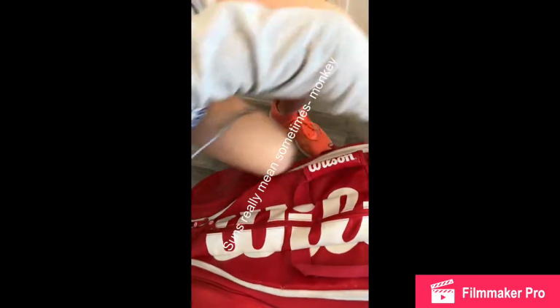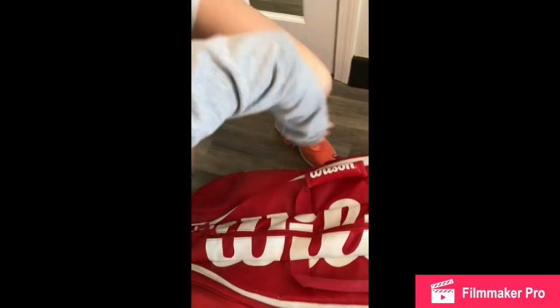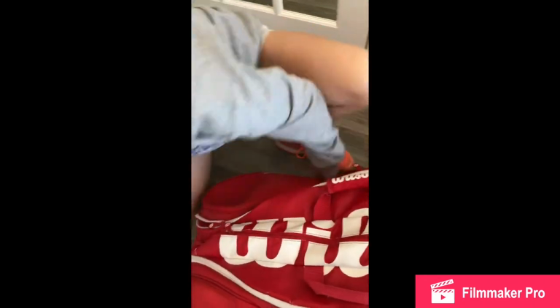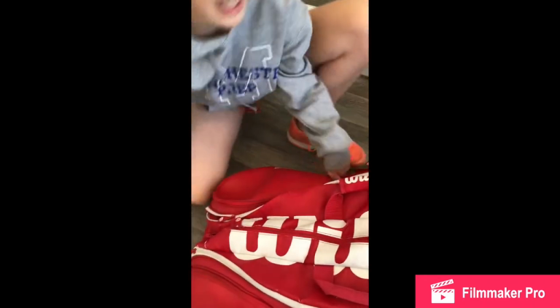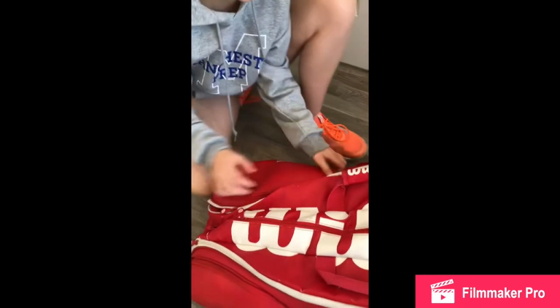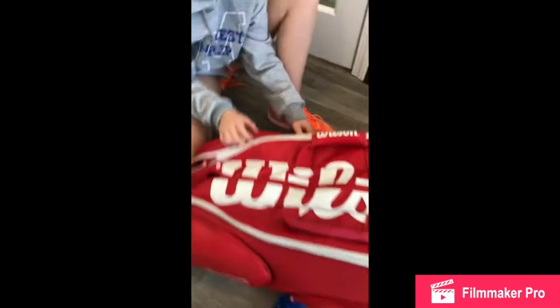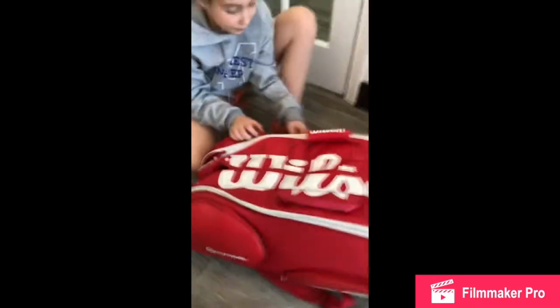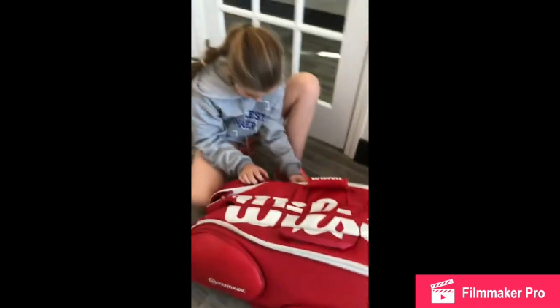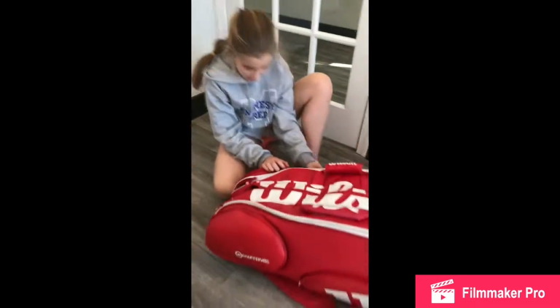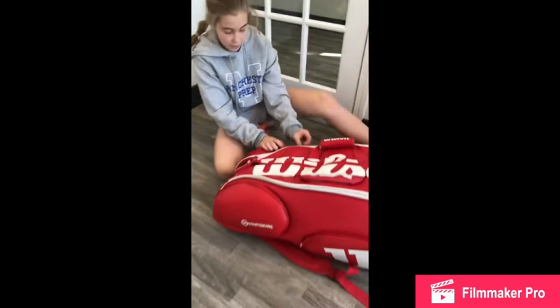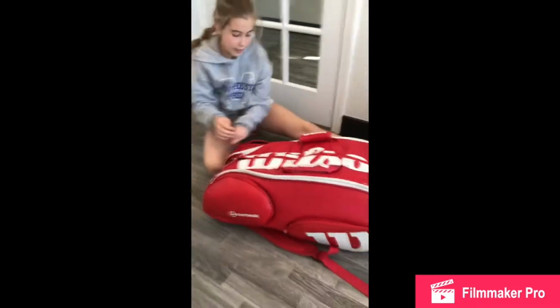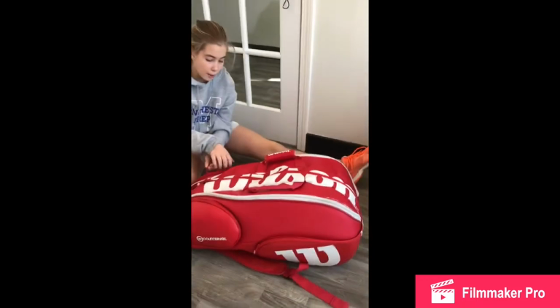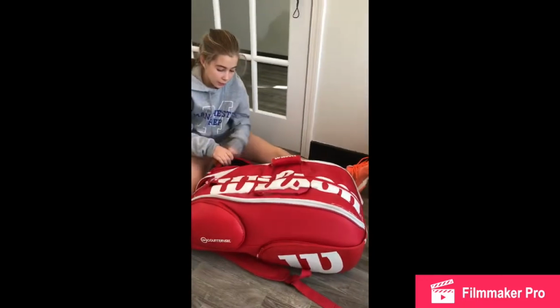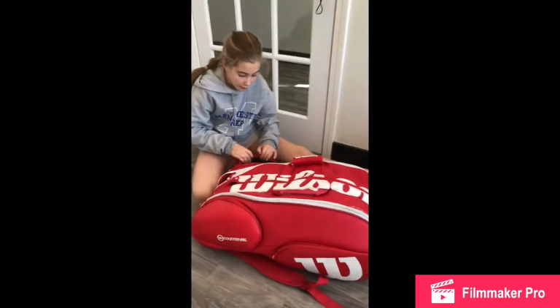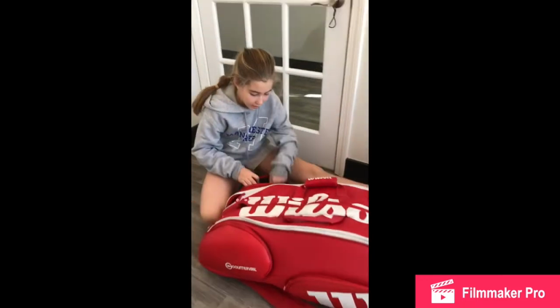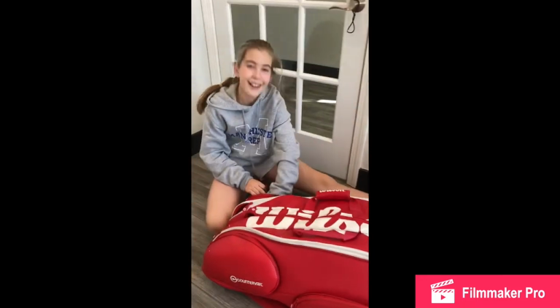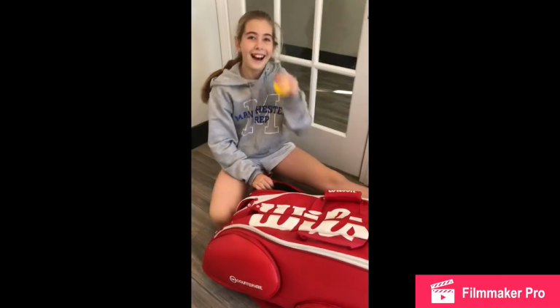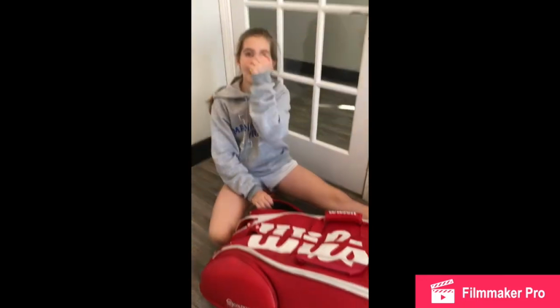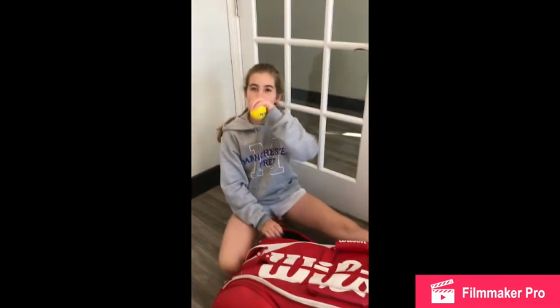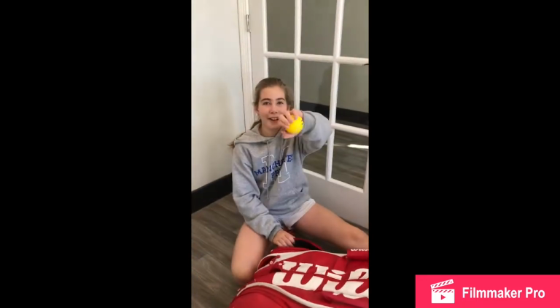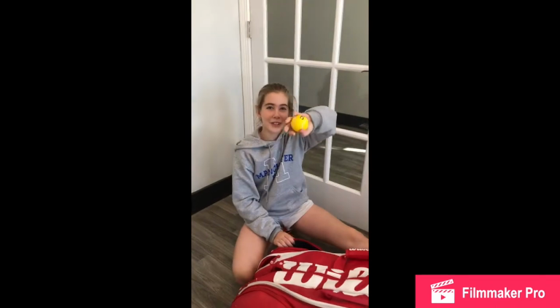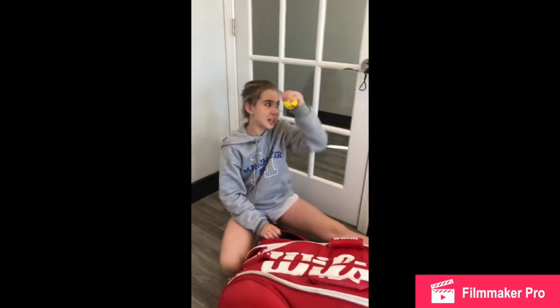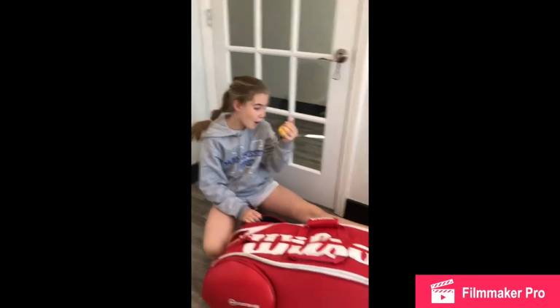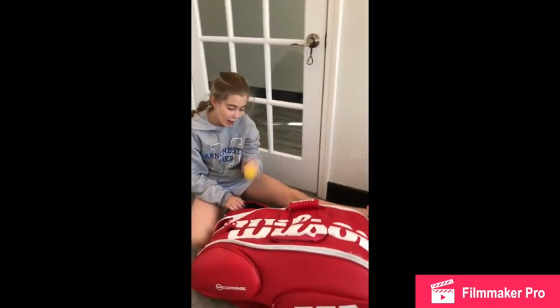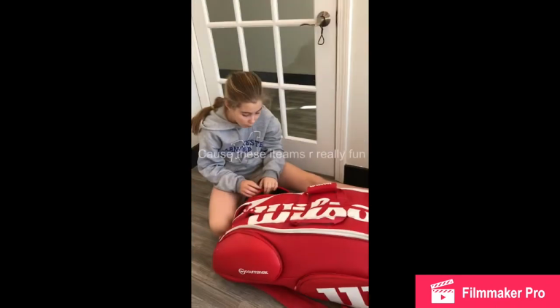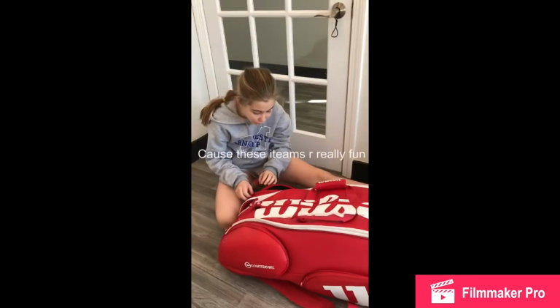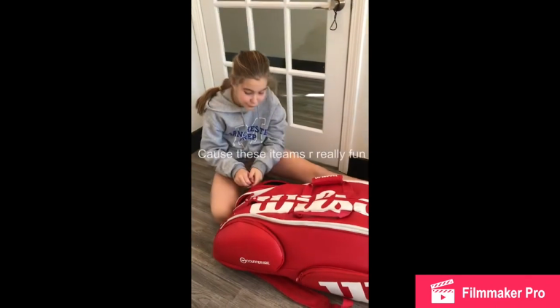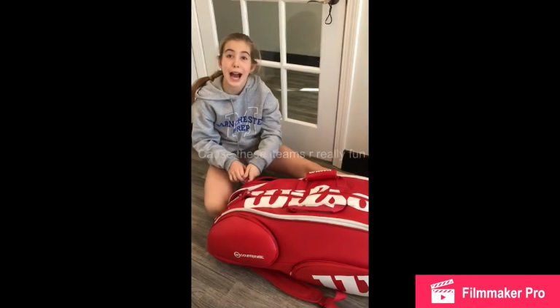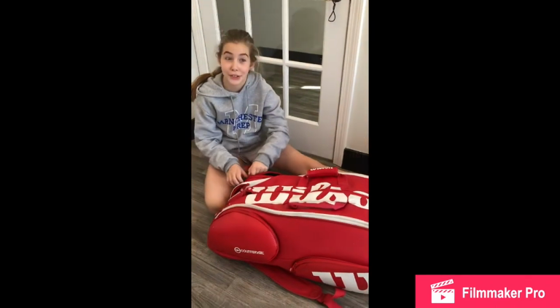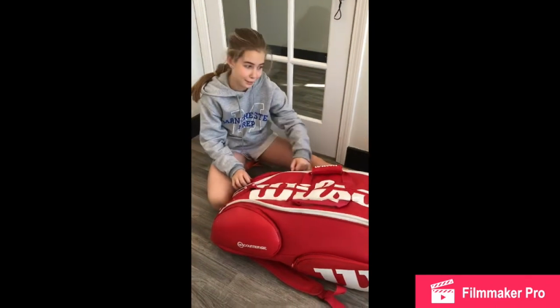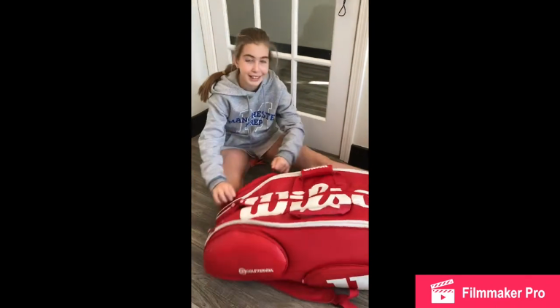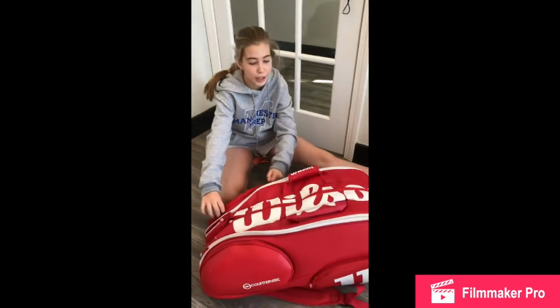Let's sit down because my legs are getting tired. Then in this pocket — I call it my fun pocket — I have a stress ball, a whistle, and chapstick. It's a must.